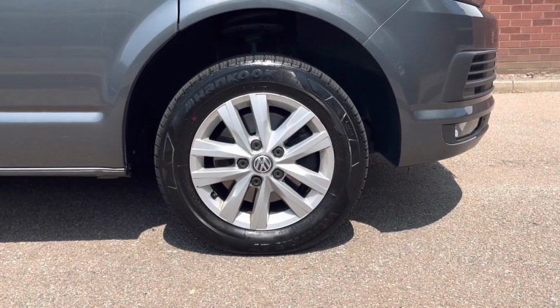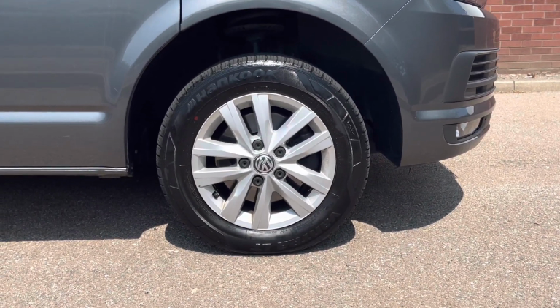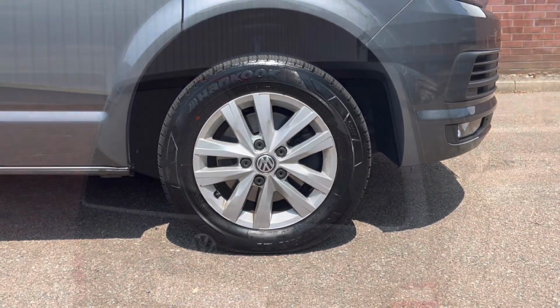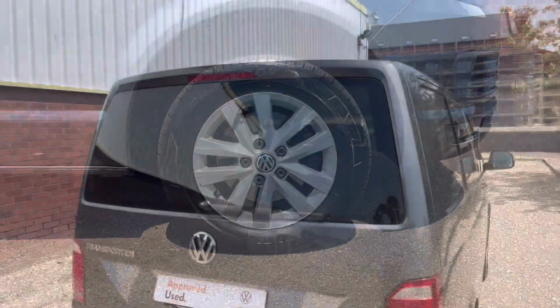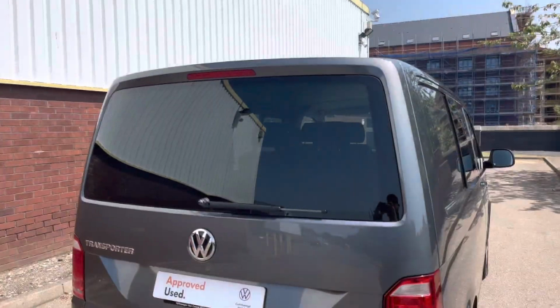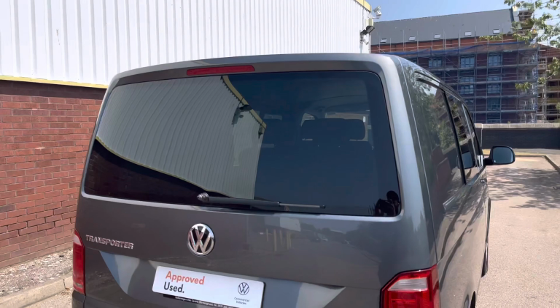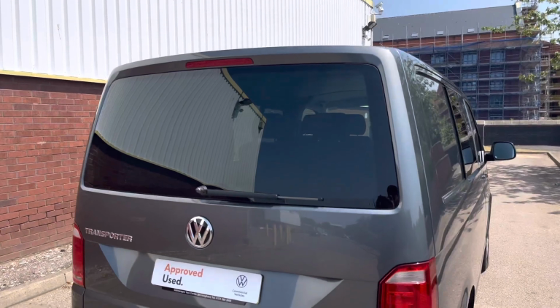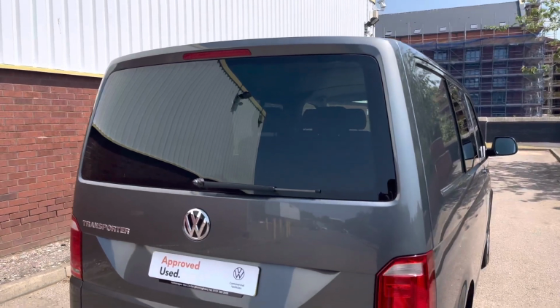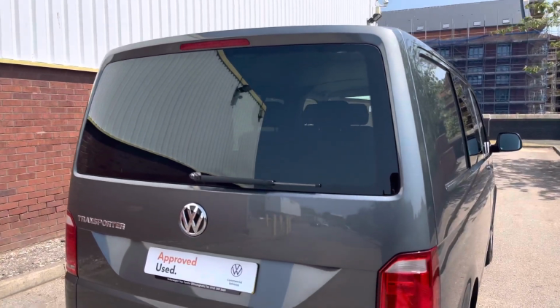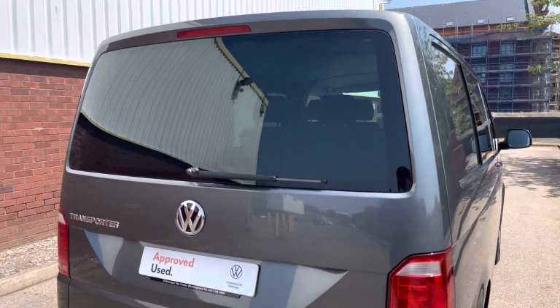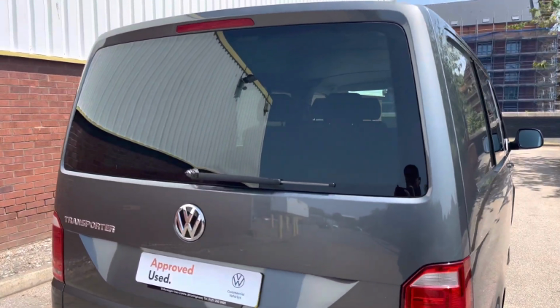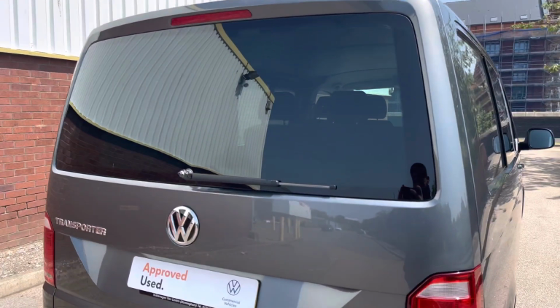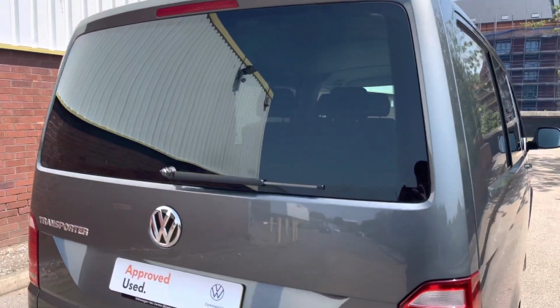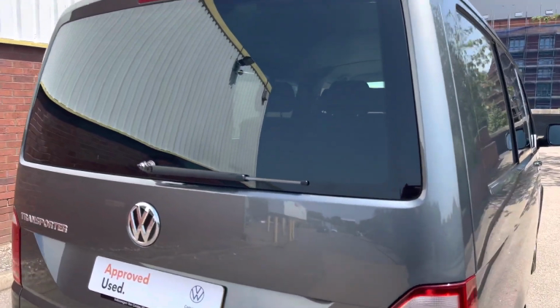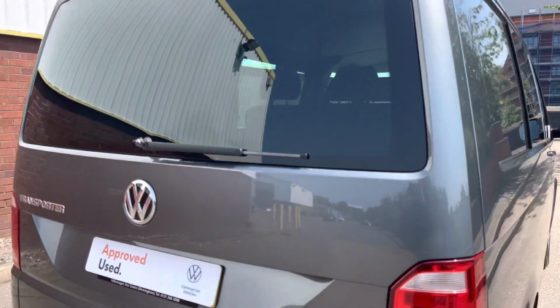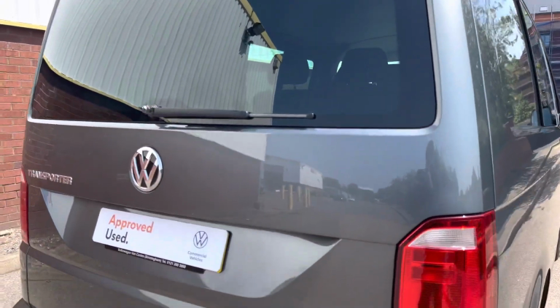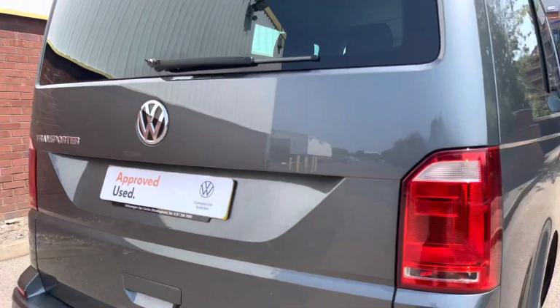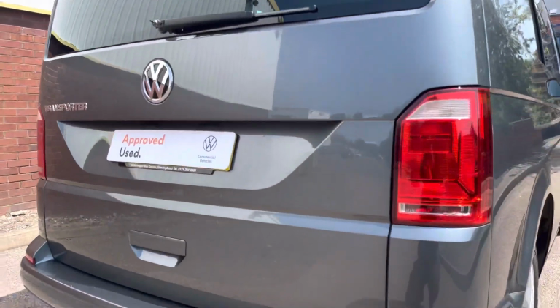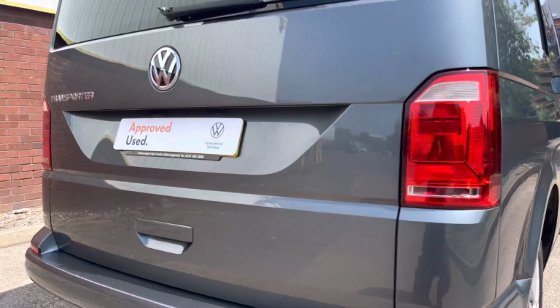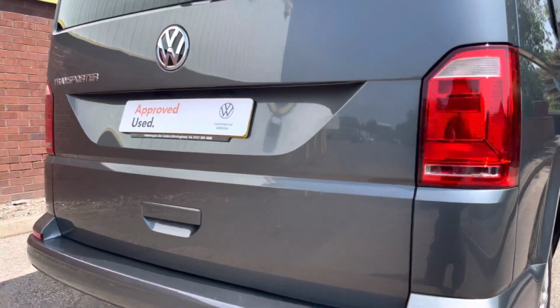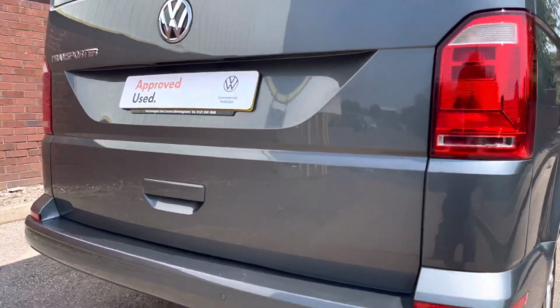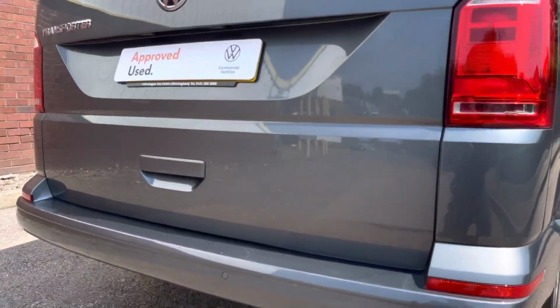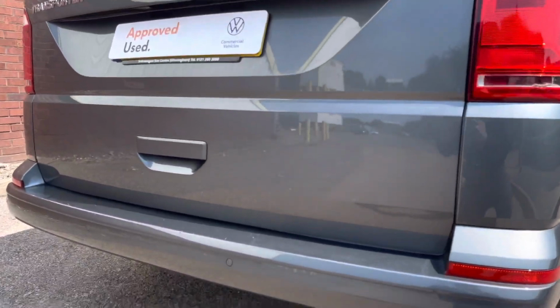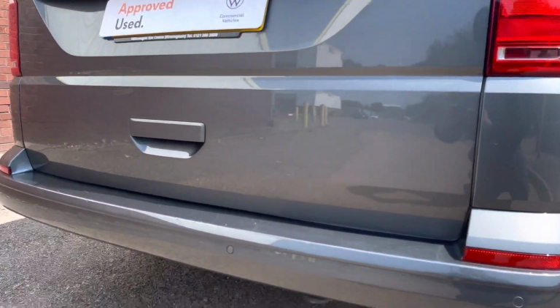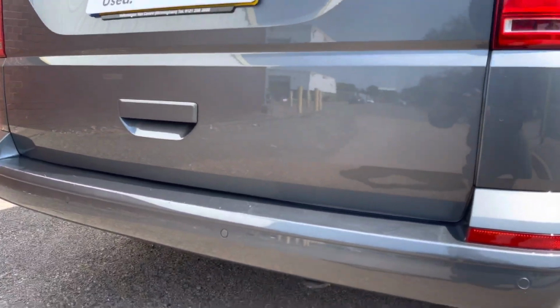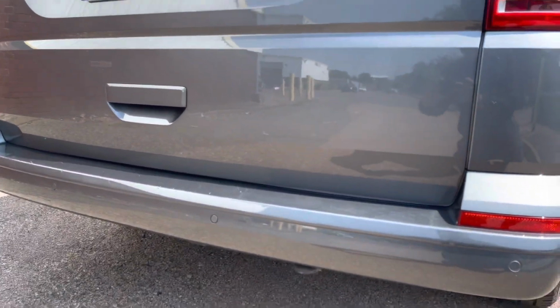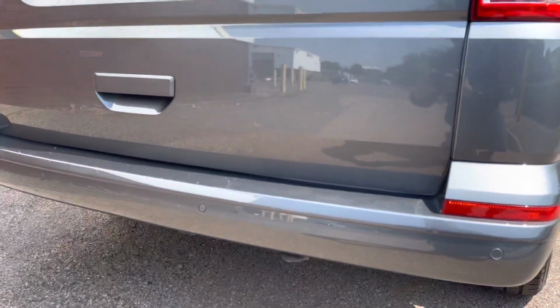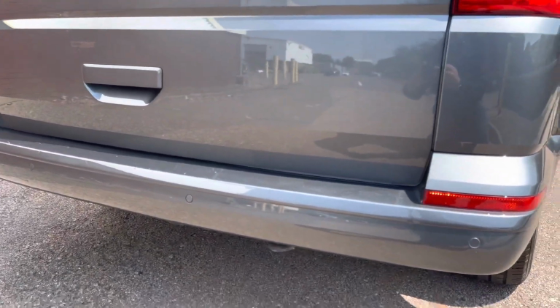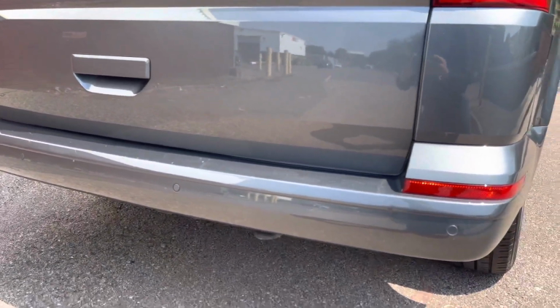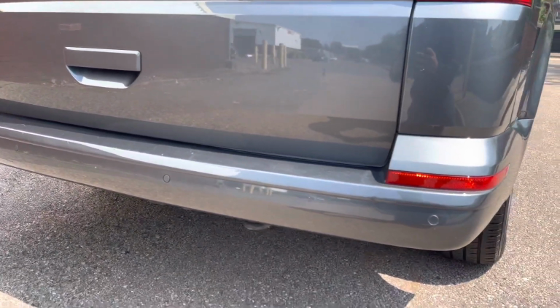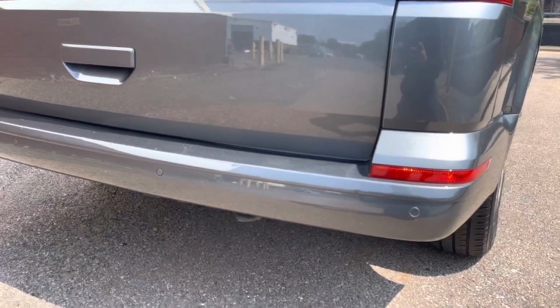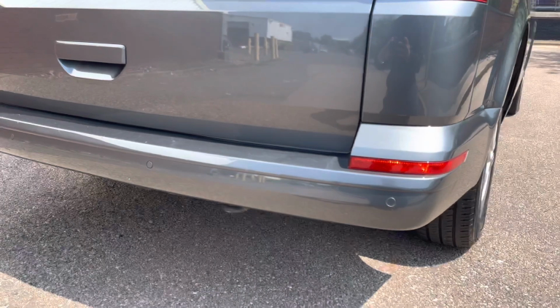Moving to the rear of the vehicle, this Kombi comes with a tailgate with a heated rear window, and dotted along the rear bumper is a set of rear parking sensors that display a coloured park pilot display system within the cab.